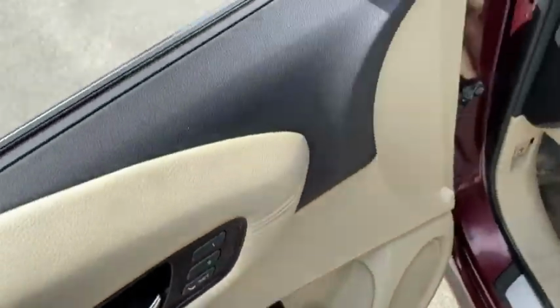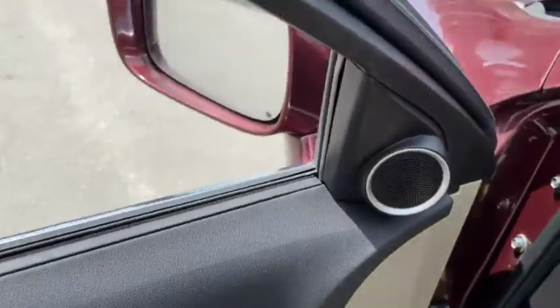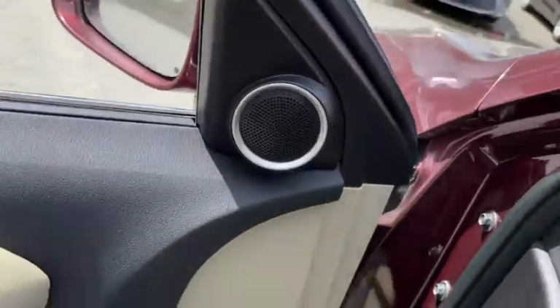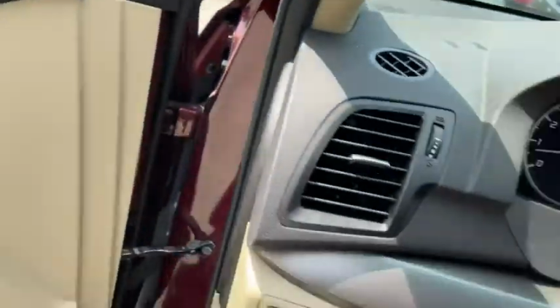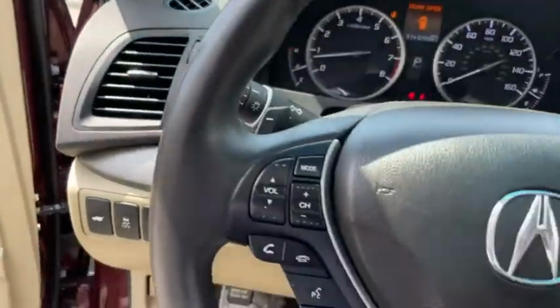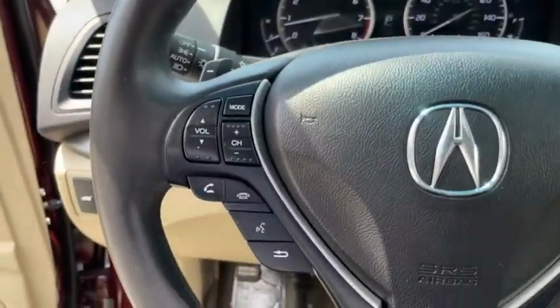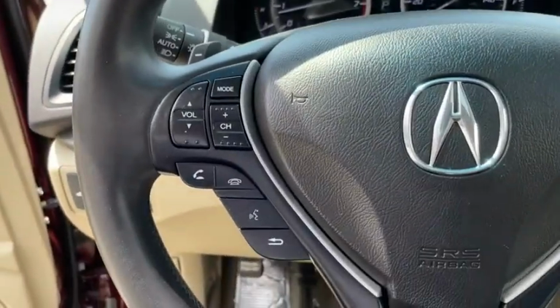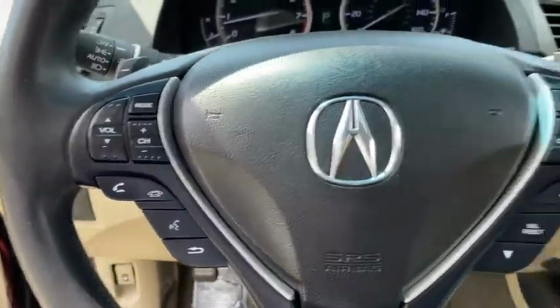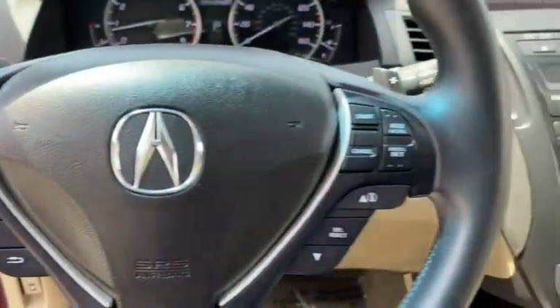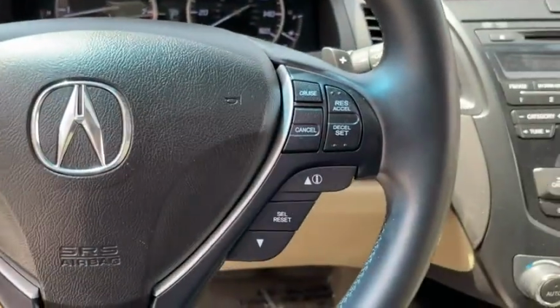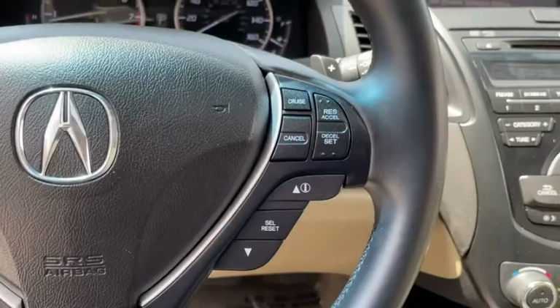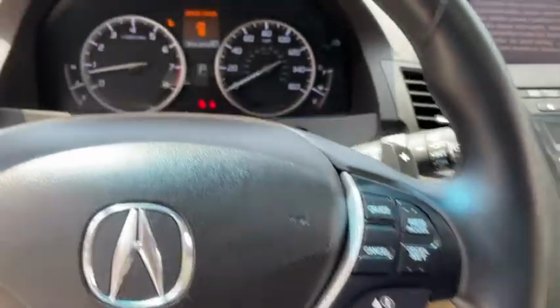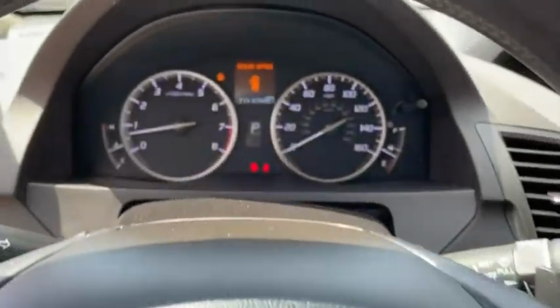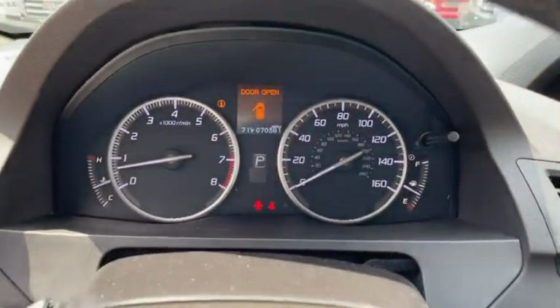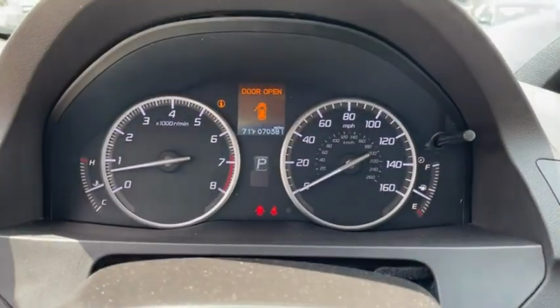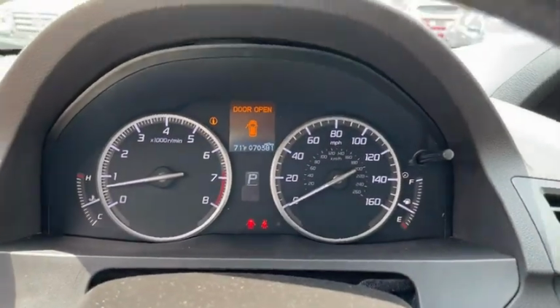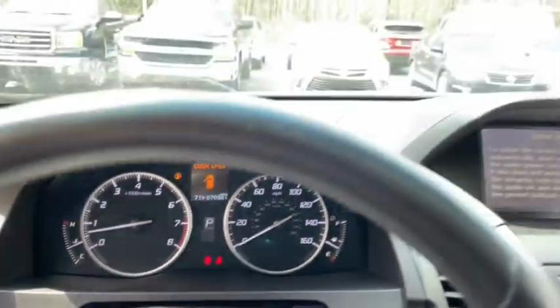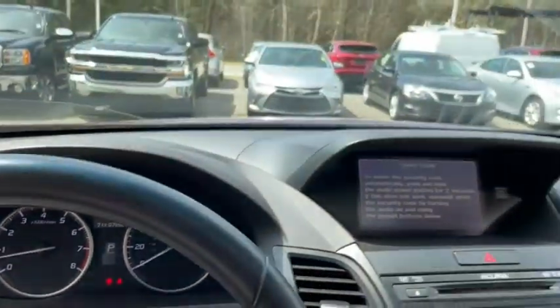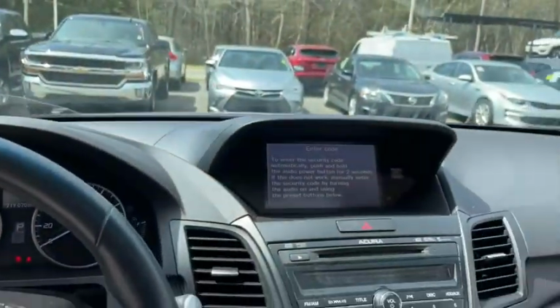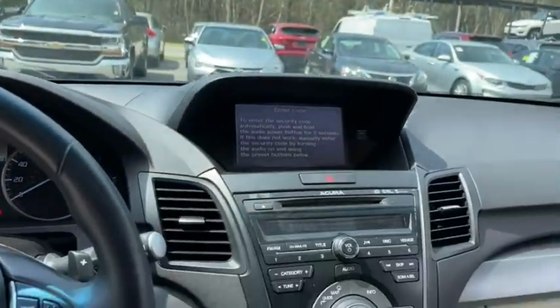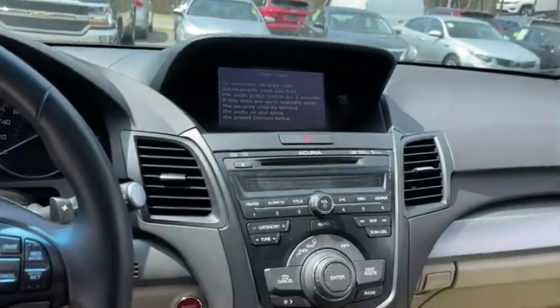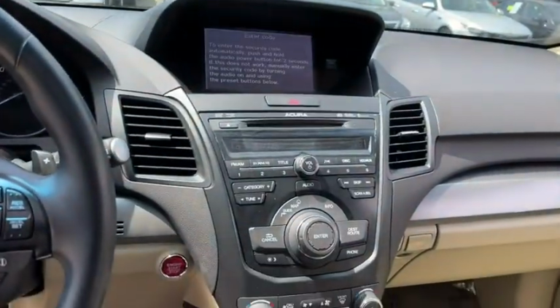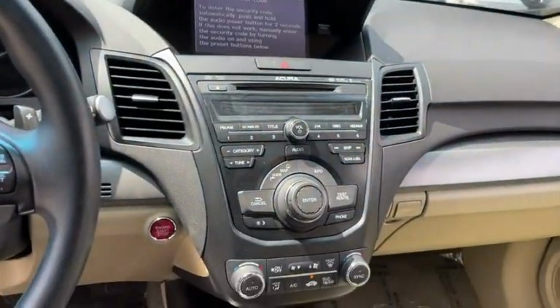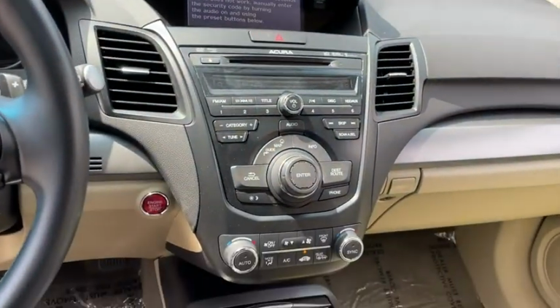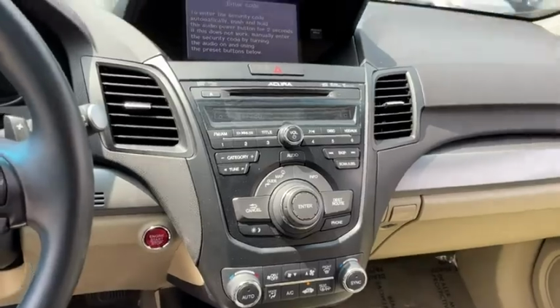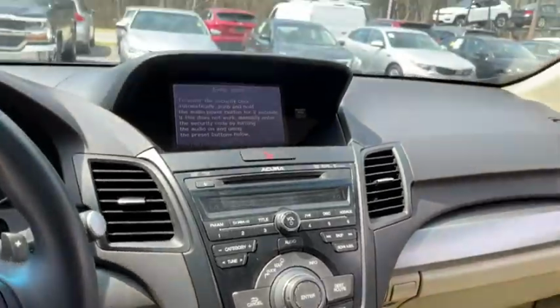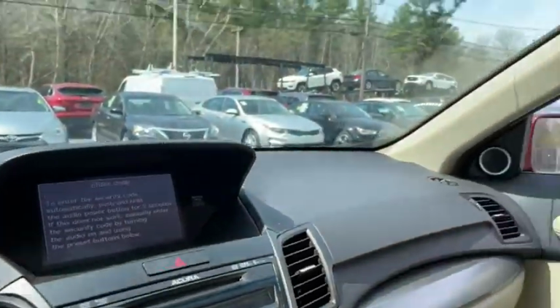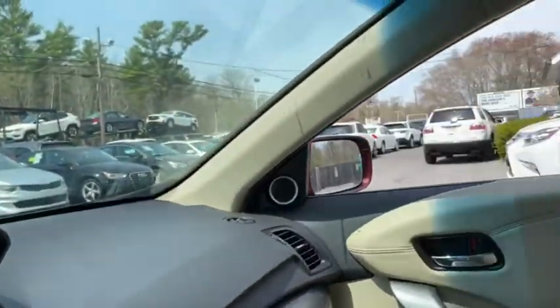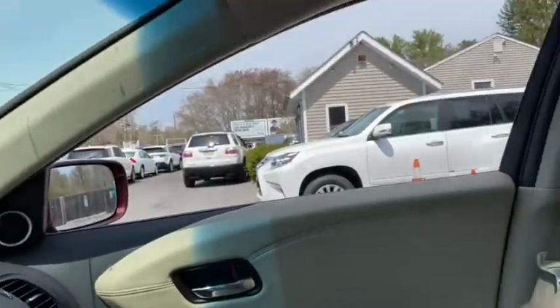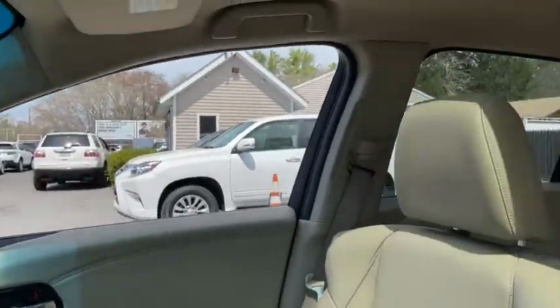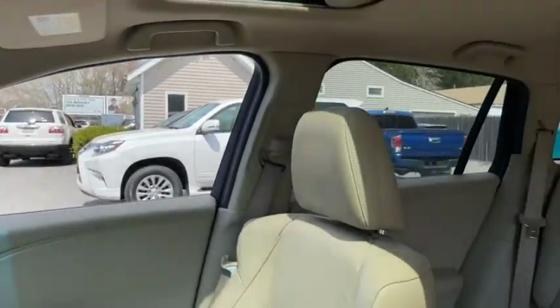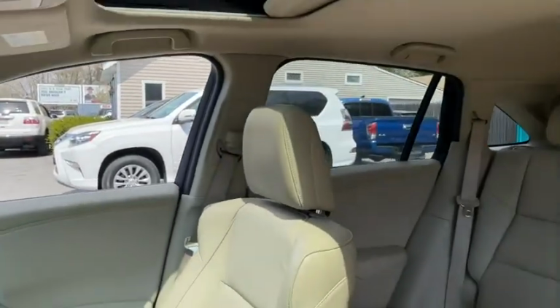Here are some of this vehicle's great options: auto-dimming rear view mirror, cruise control, side airbag system, rear window defroster, child safety rear door locks, power door locks, and fog lights.